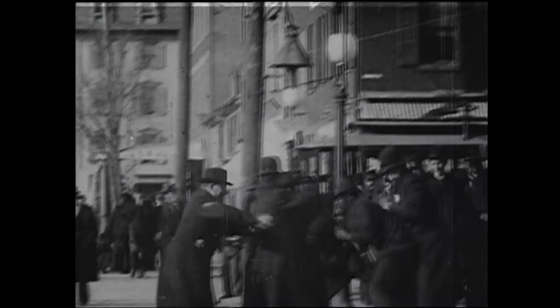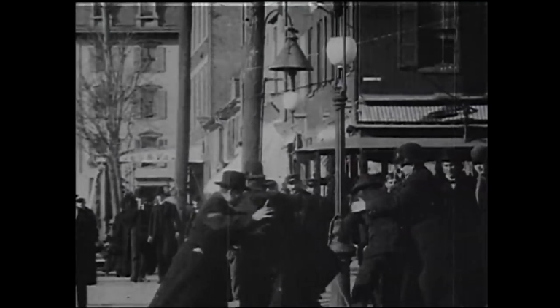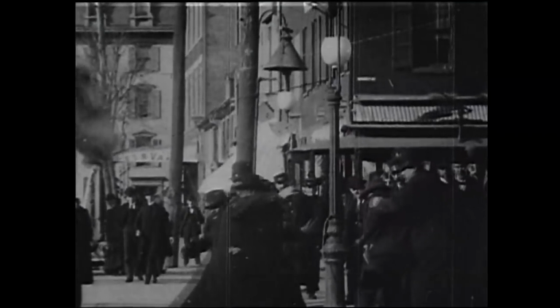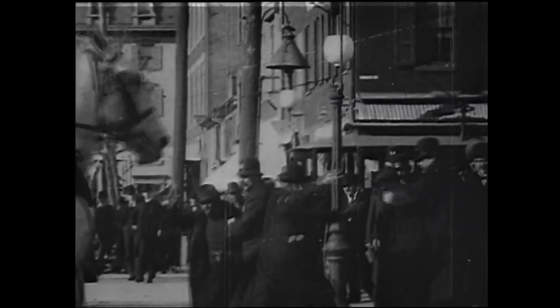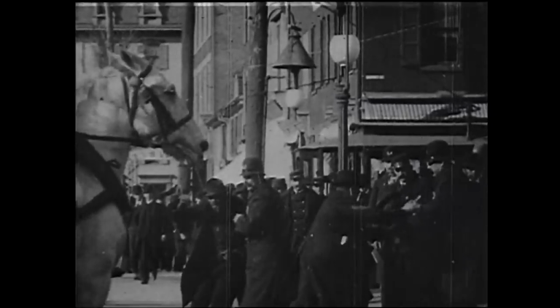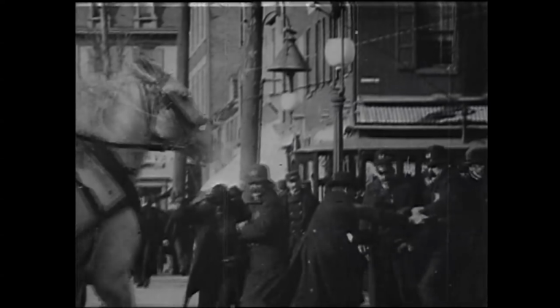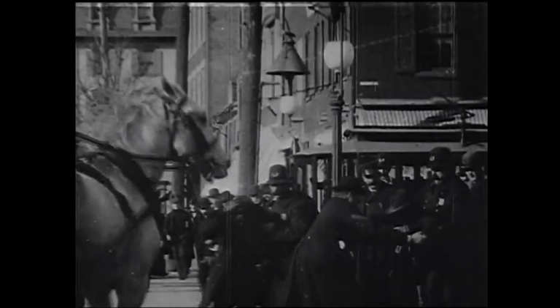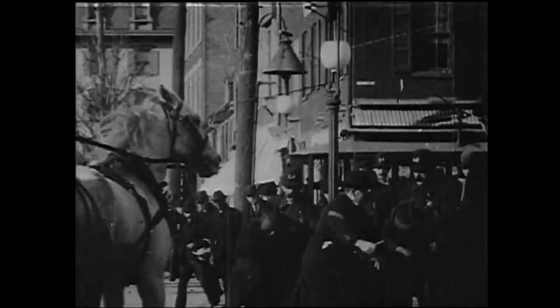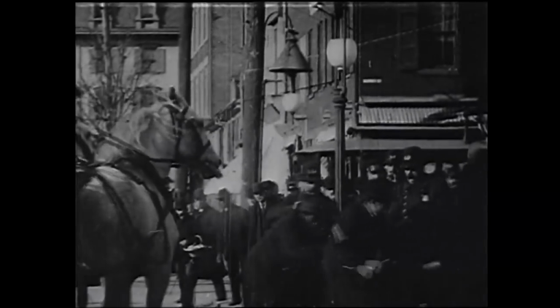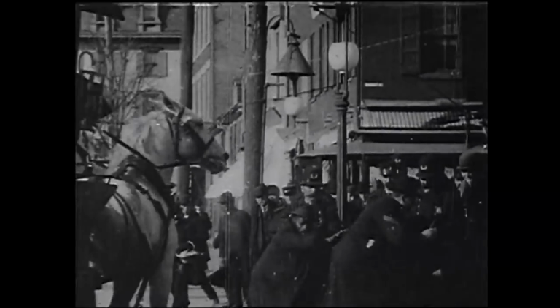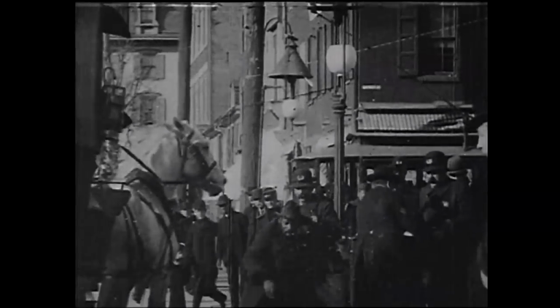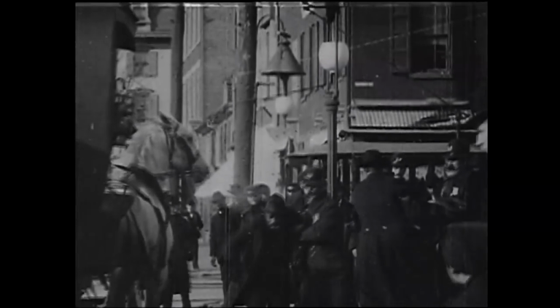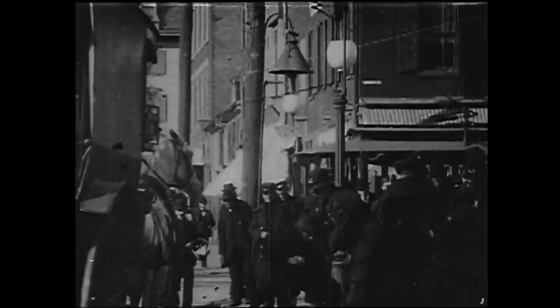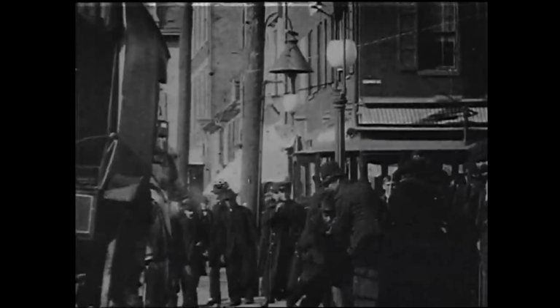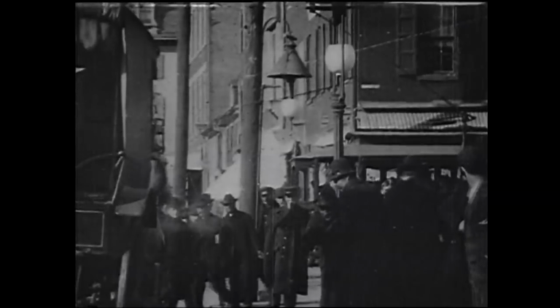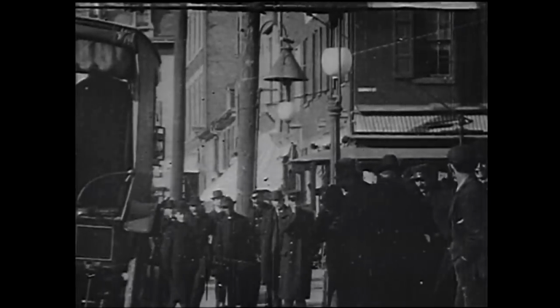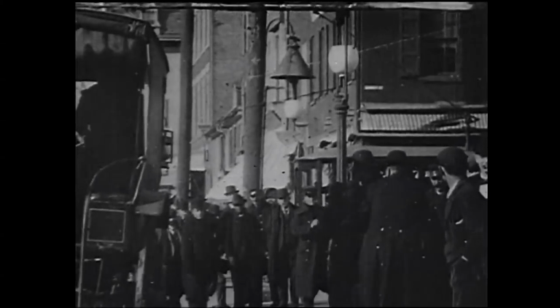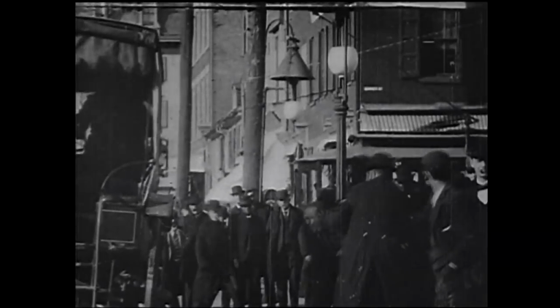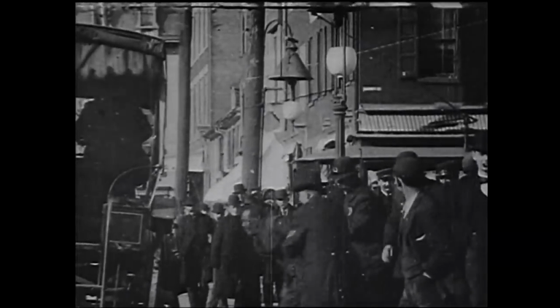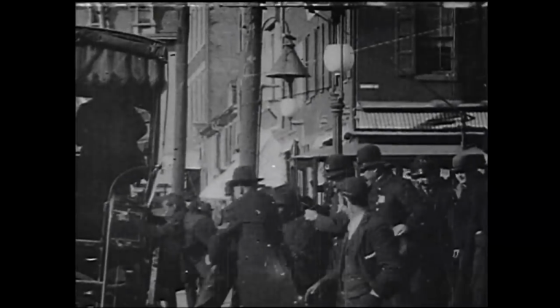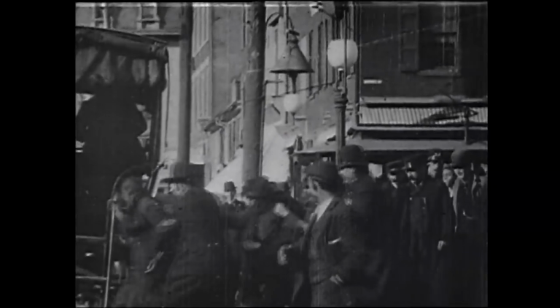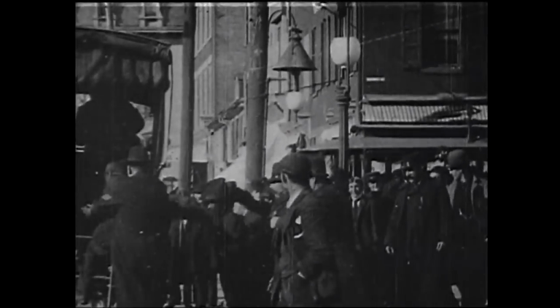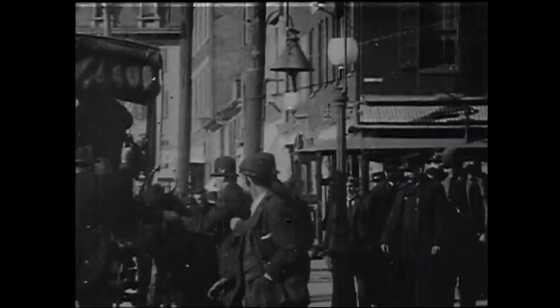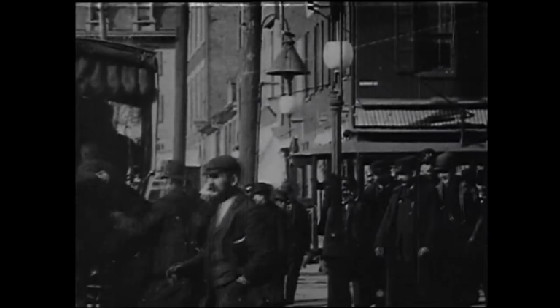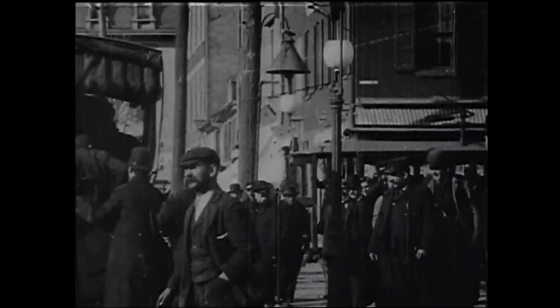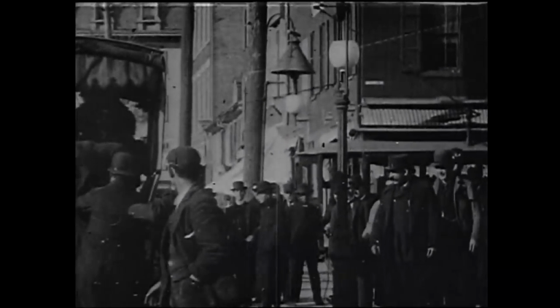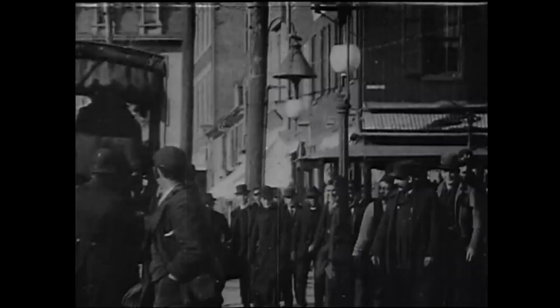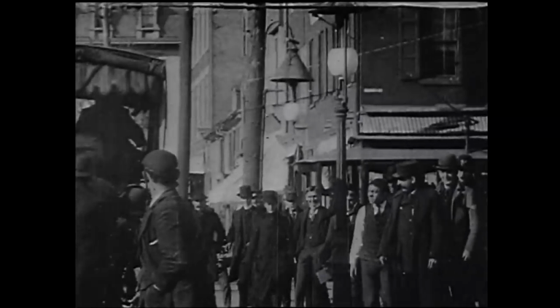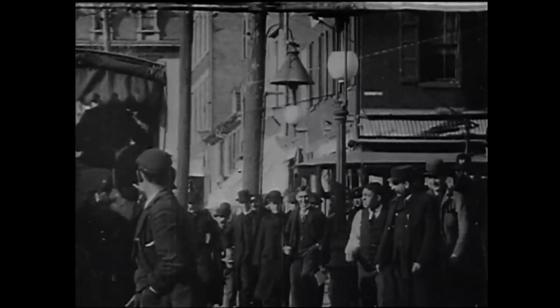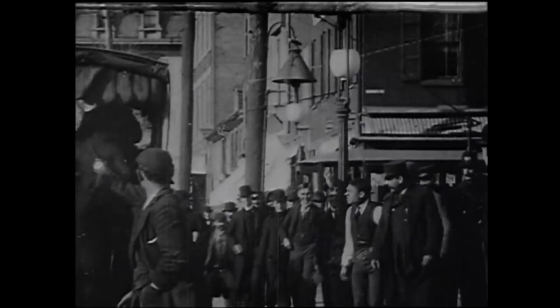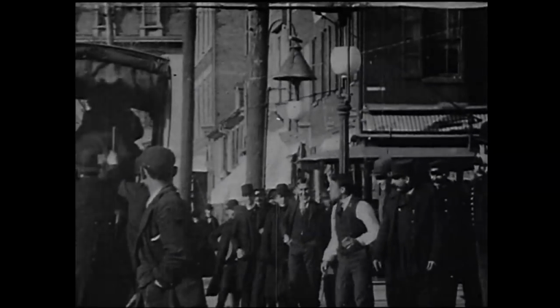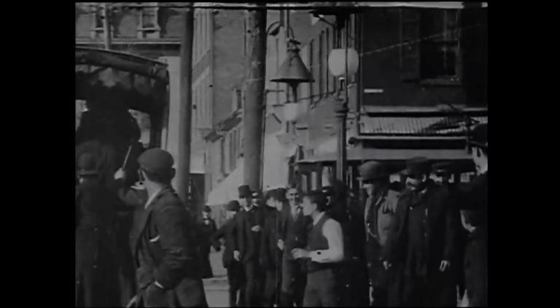Prisoners were hauled away in covered patrol vehicles called paddy wagons. Some think this was a pejorative that referred to poor Irish prisoners, while others say it was inspired by the padding used to protect the passengers.